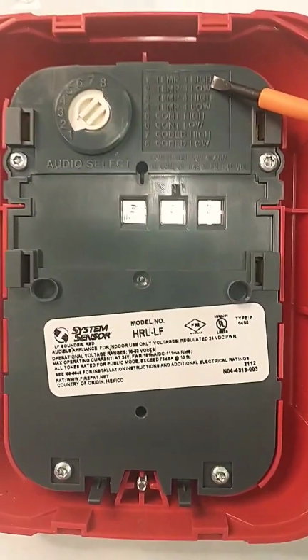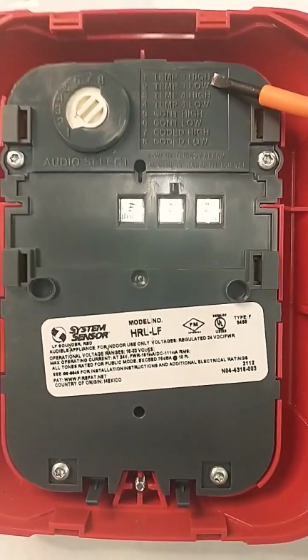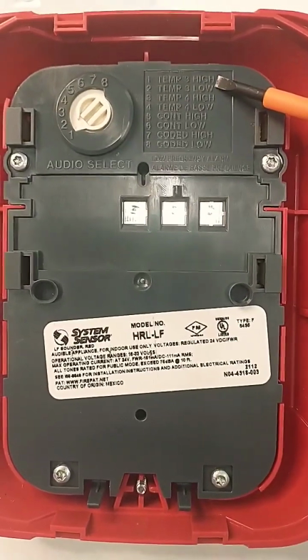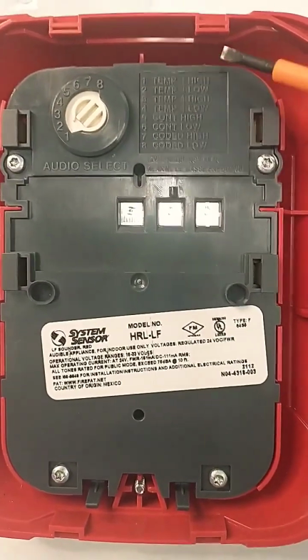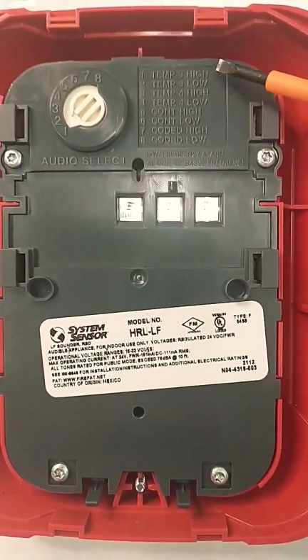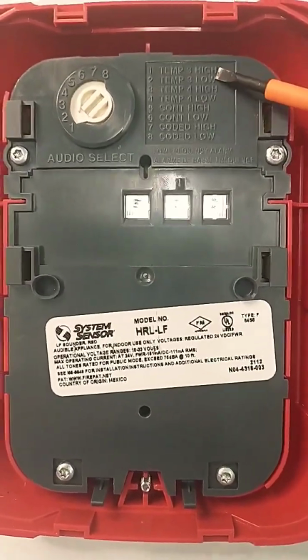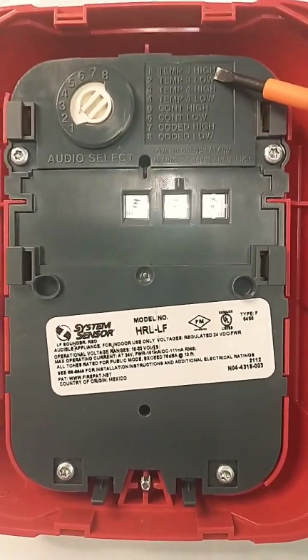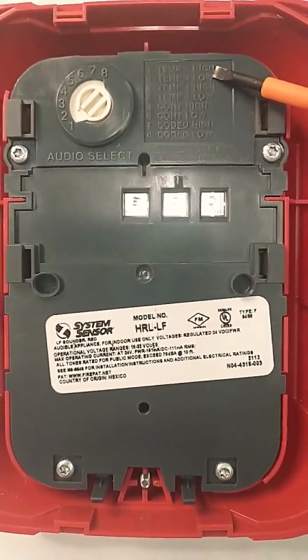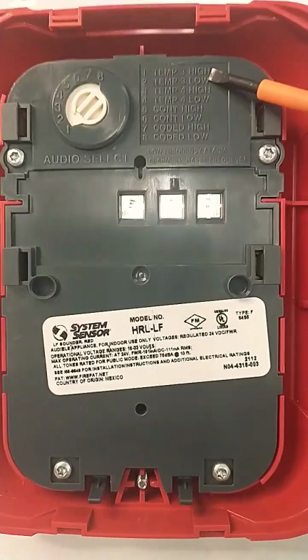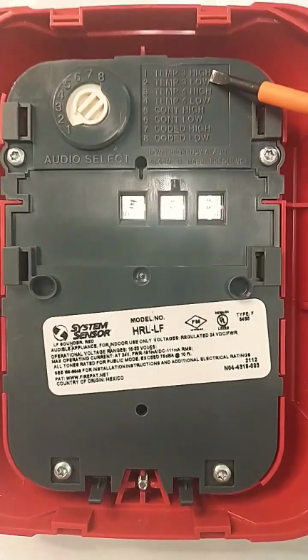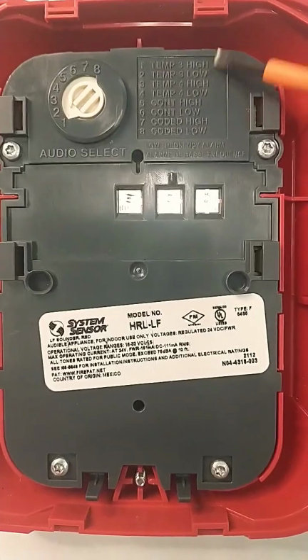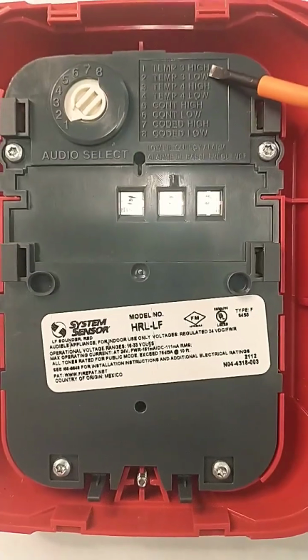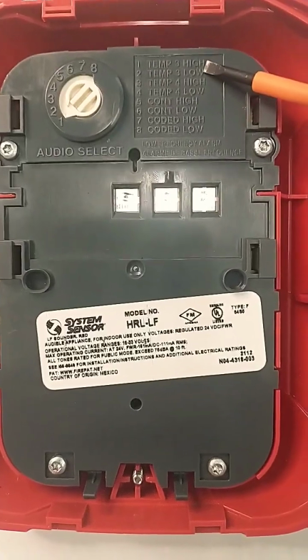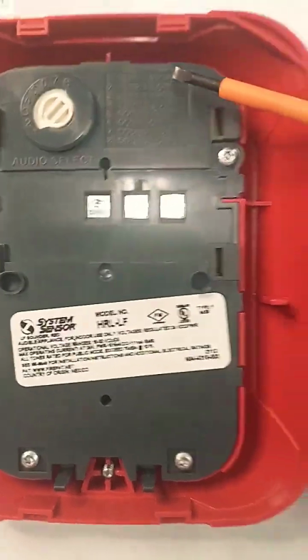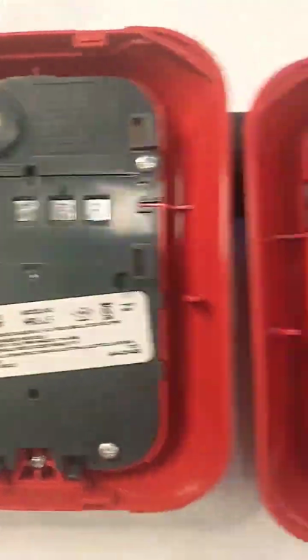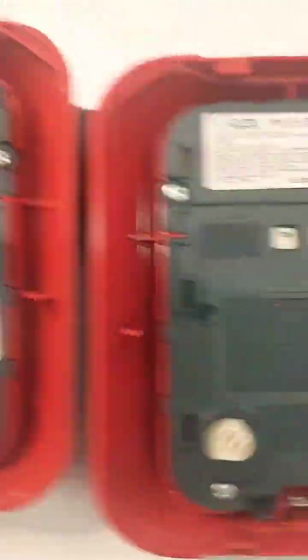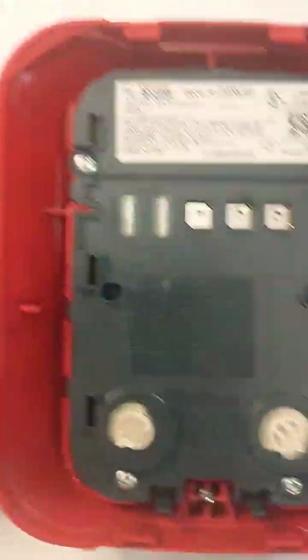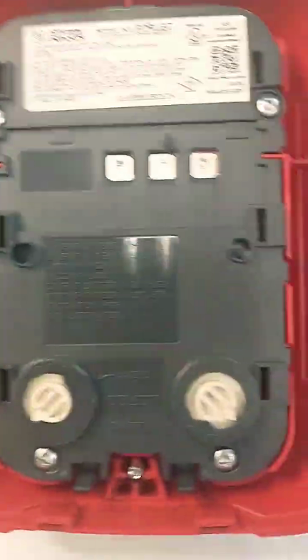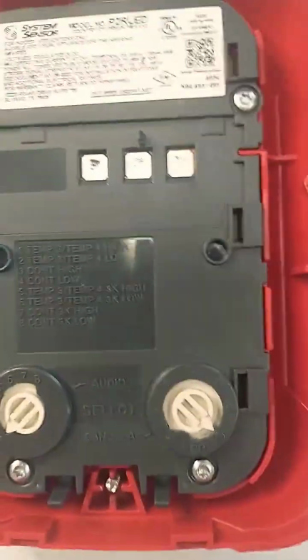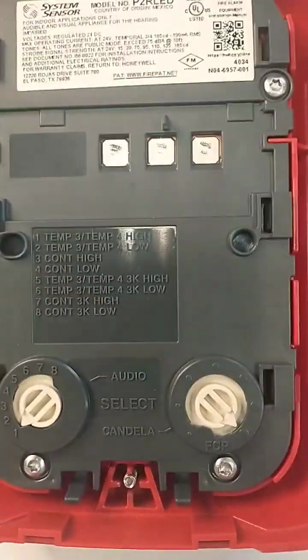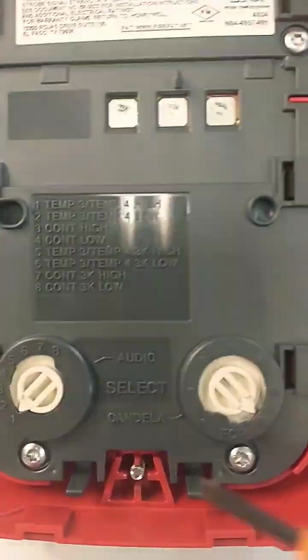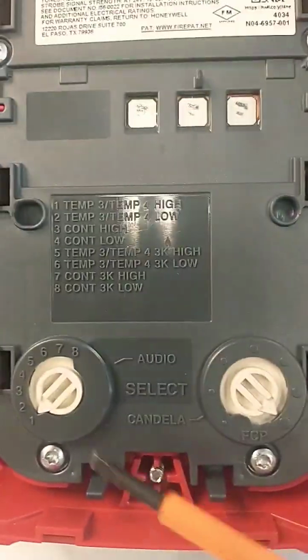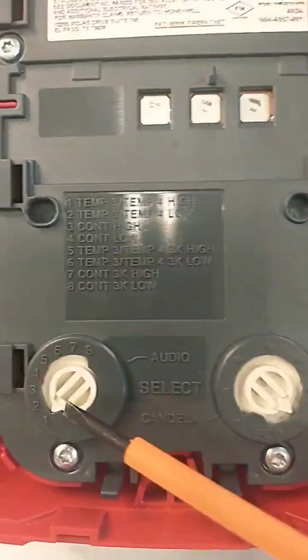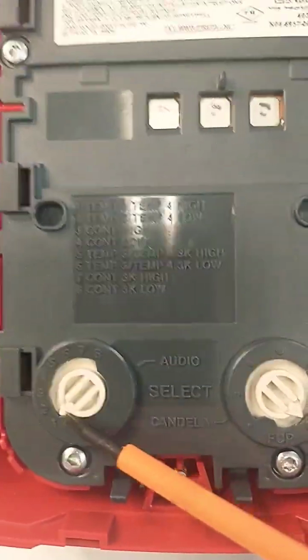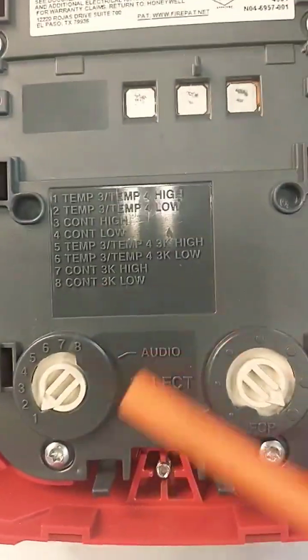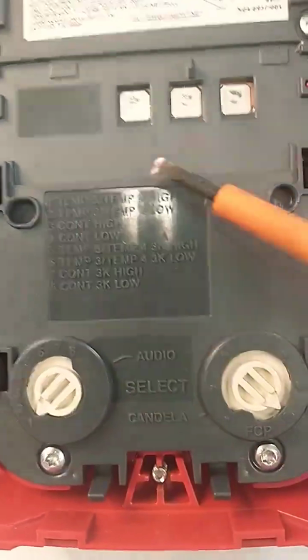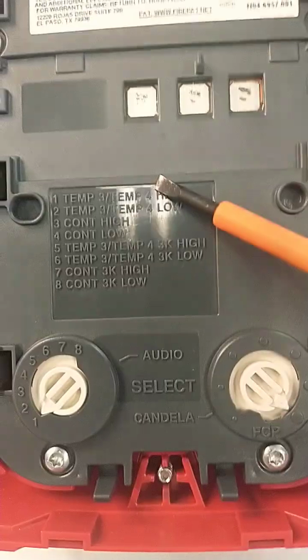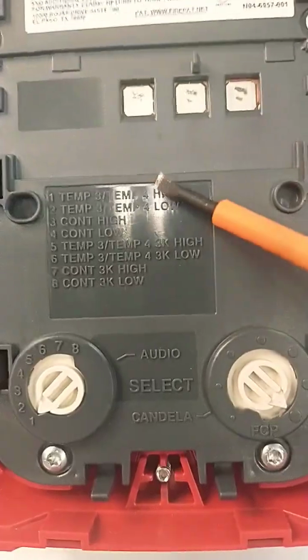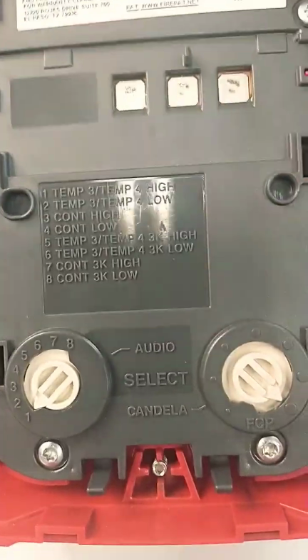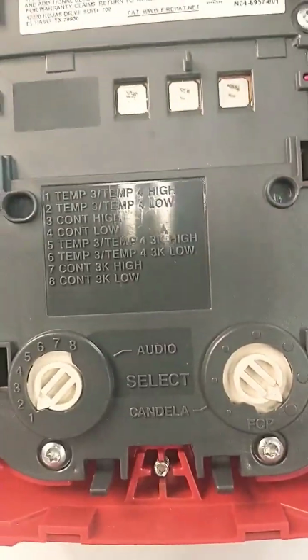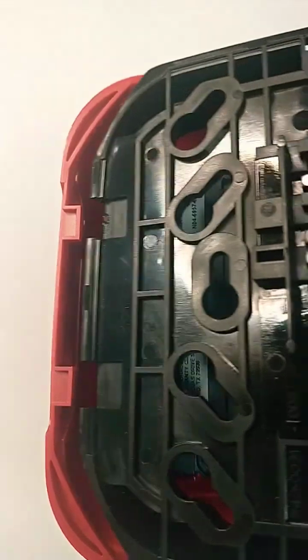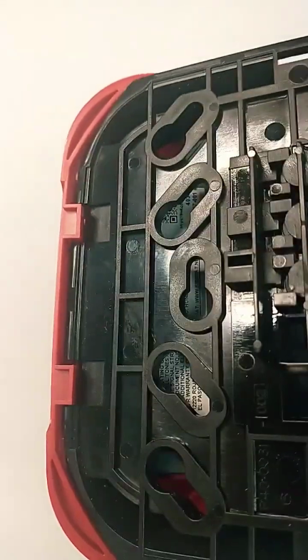This is a horn-only unit. Most of the time you'll leave the sound output at temporal three high. There's our horn strobe again, set to temporal three high.